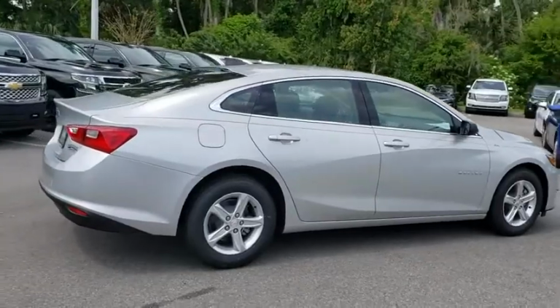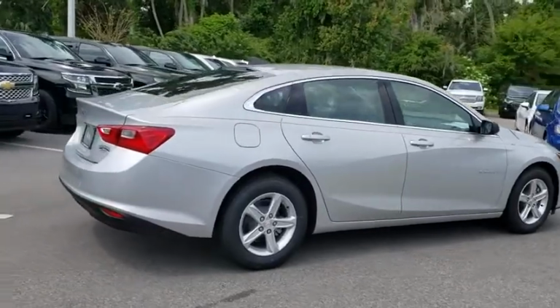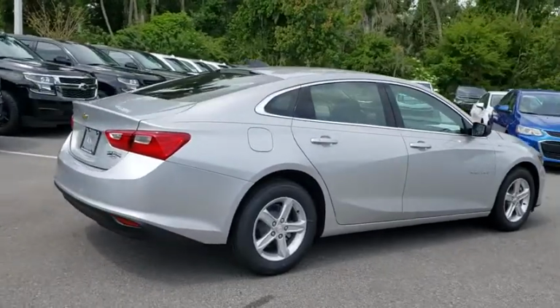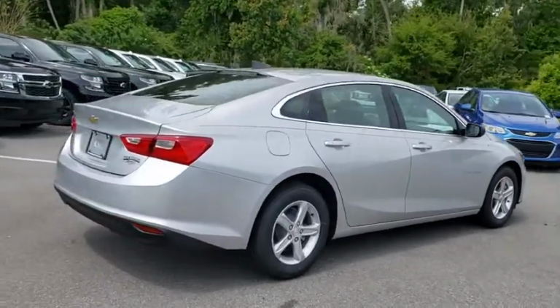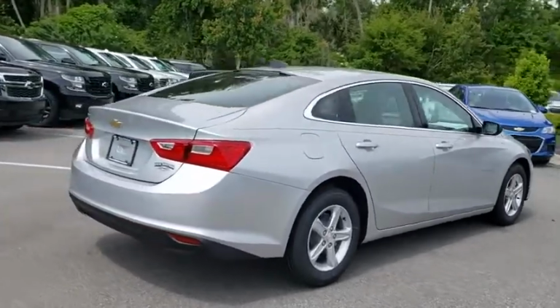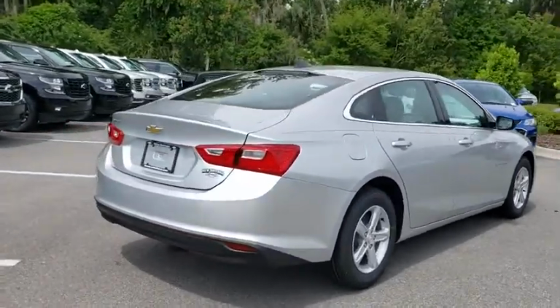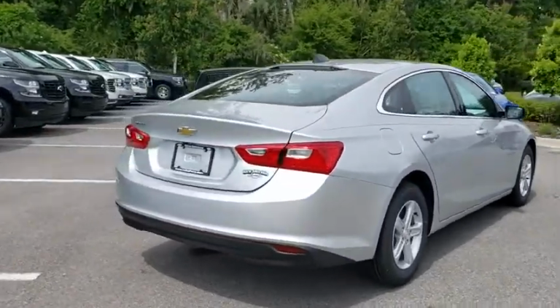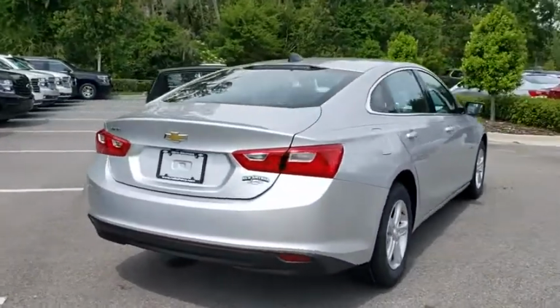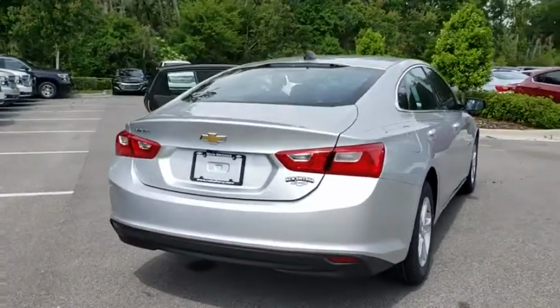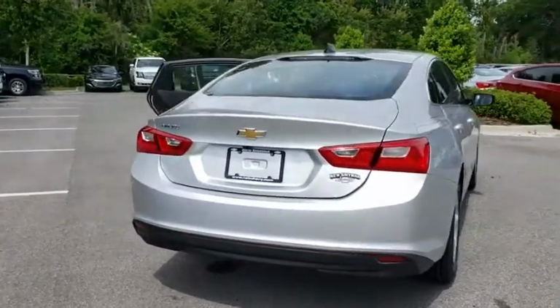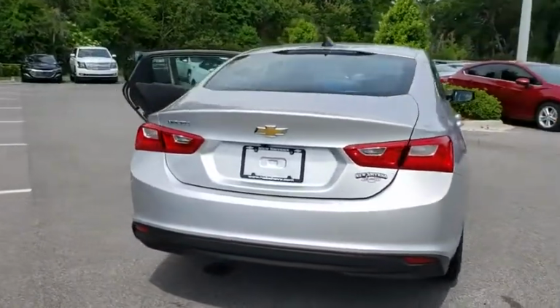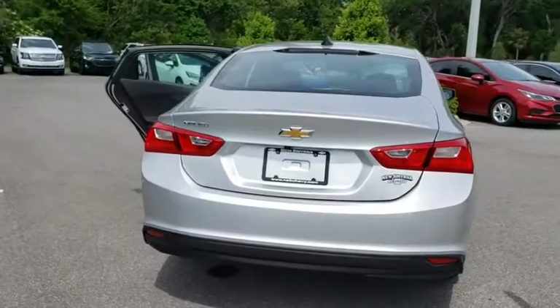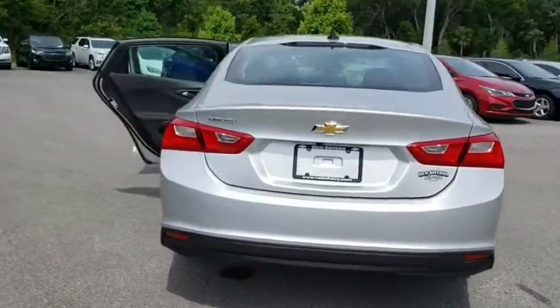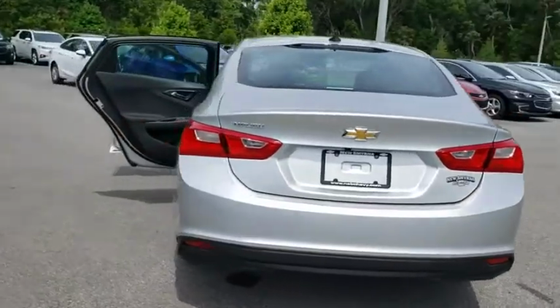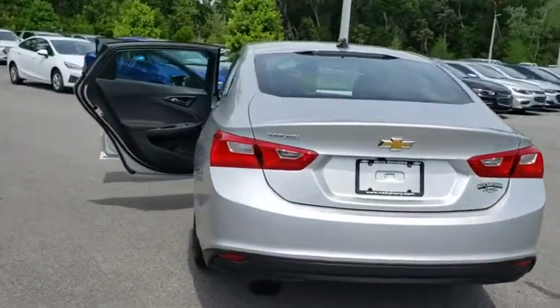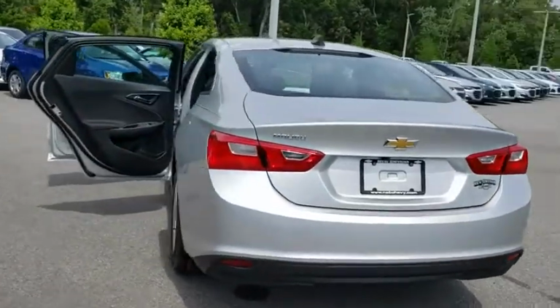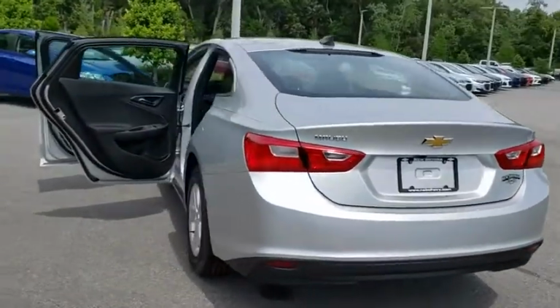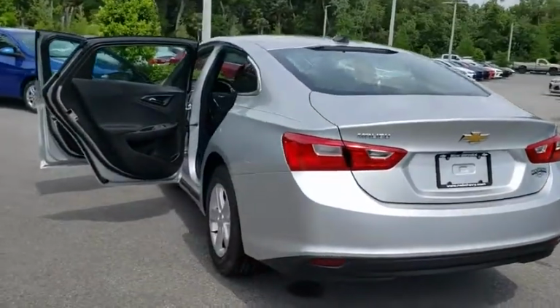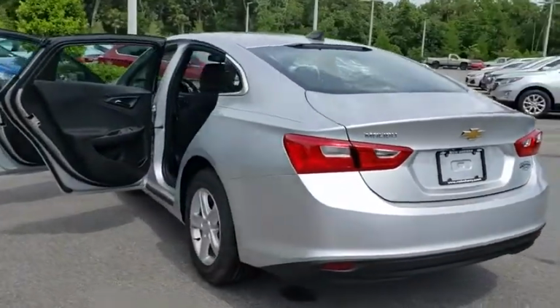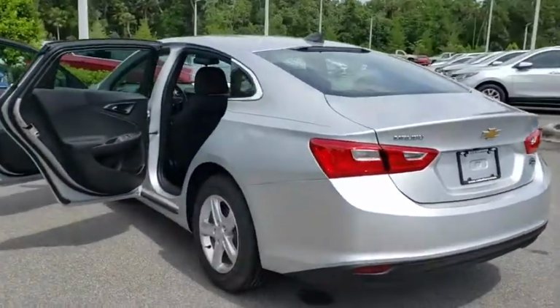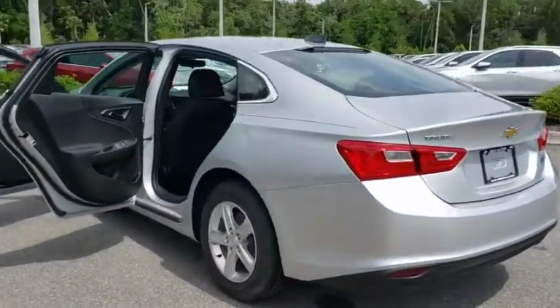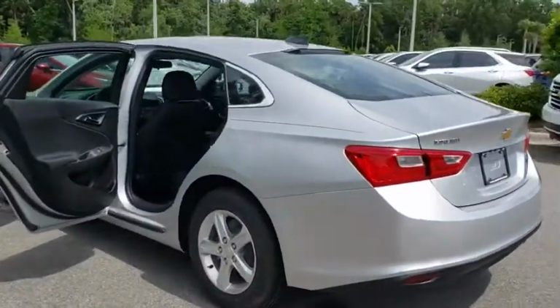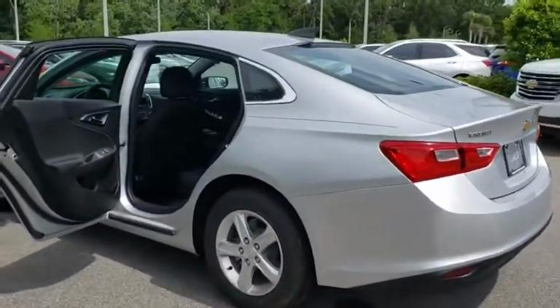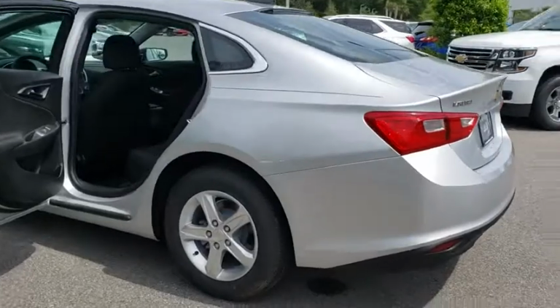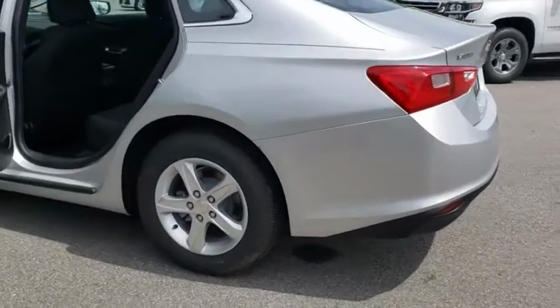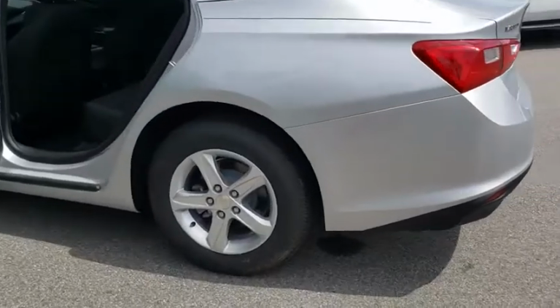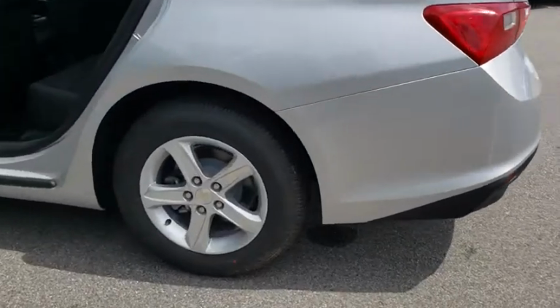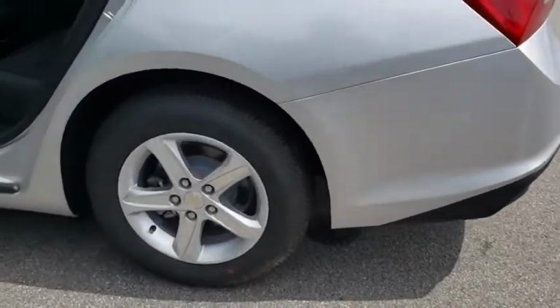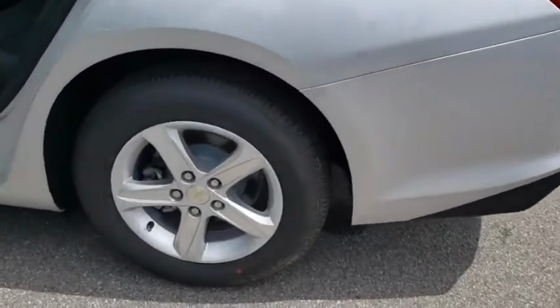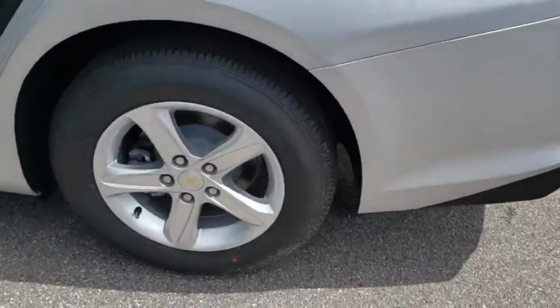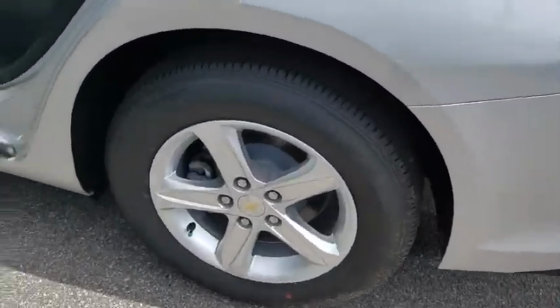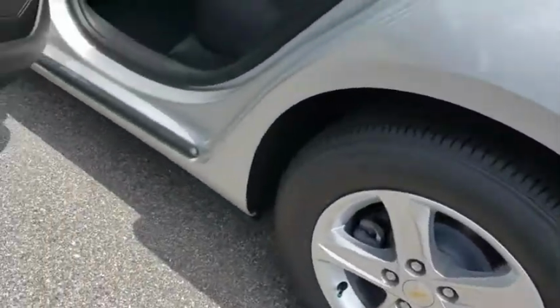Keyless entry, backup camera, adjustable steering wheel, aluminum wheels, cruise control, ABS four wheels, keyless start, front floor mats, four wheel disc brakes, rear defrost, AM FM stereo radio, auto off headlights.